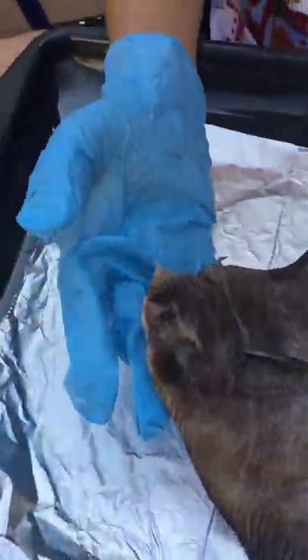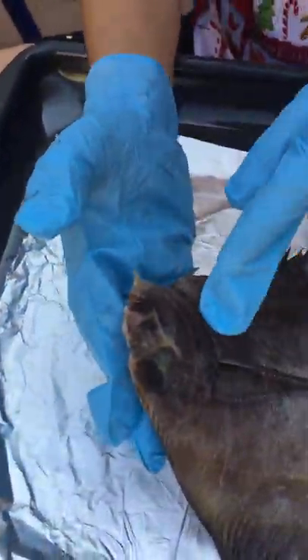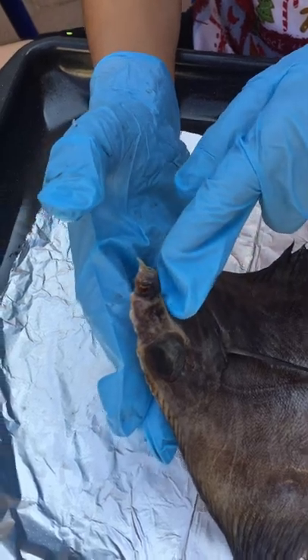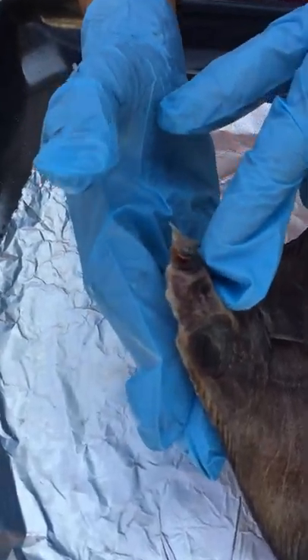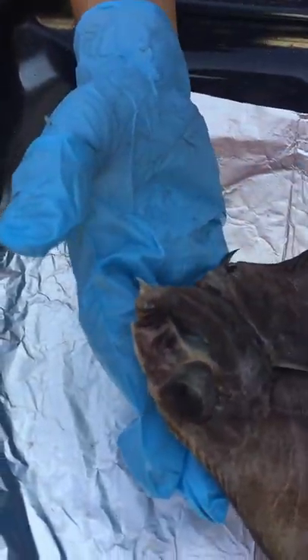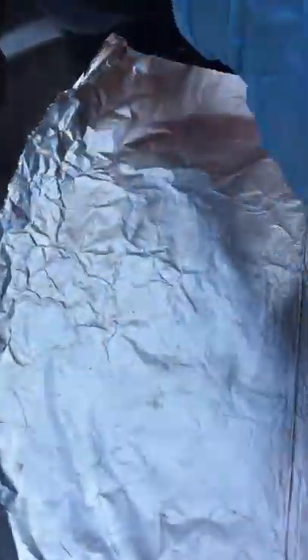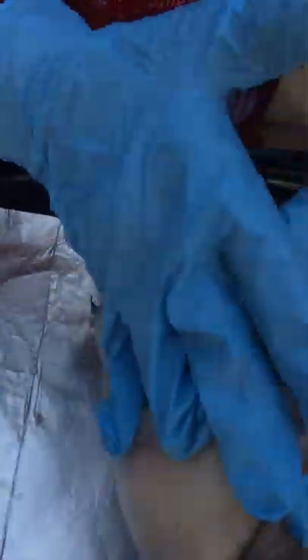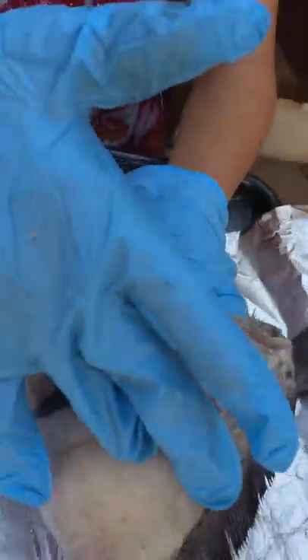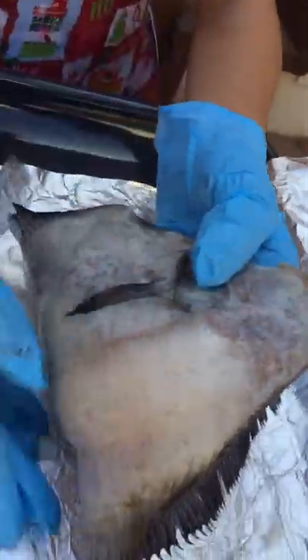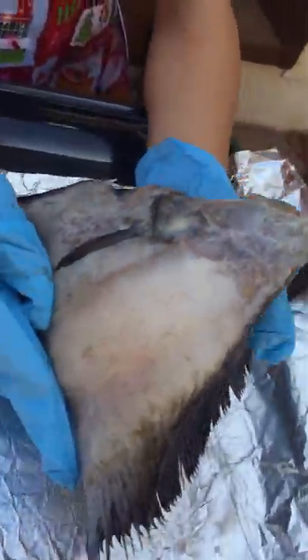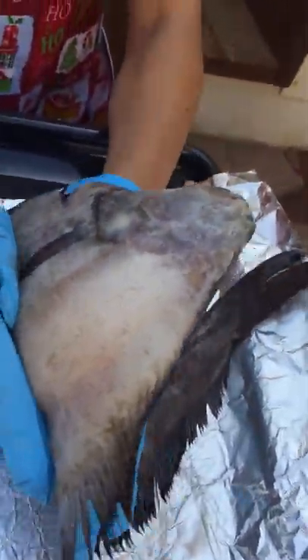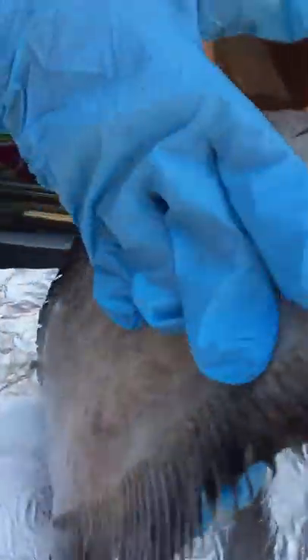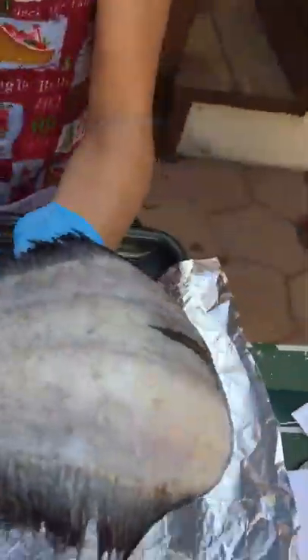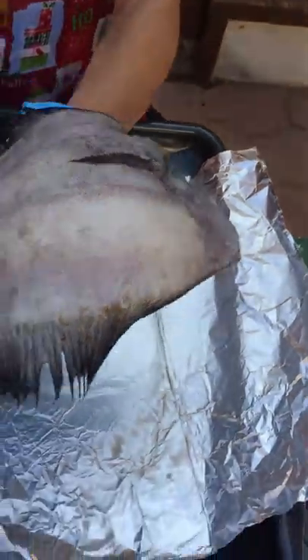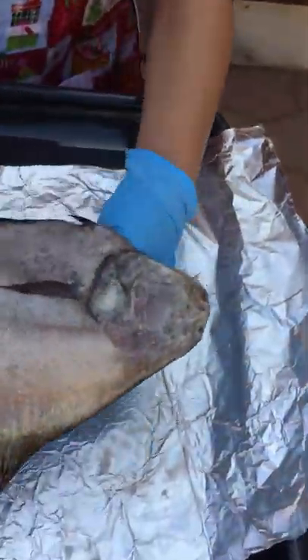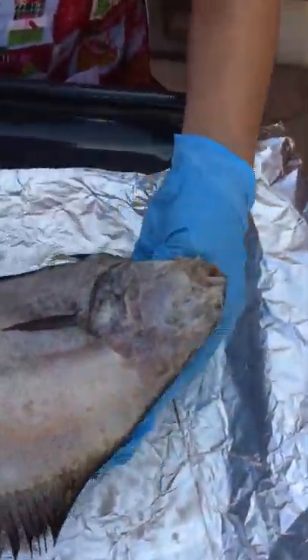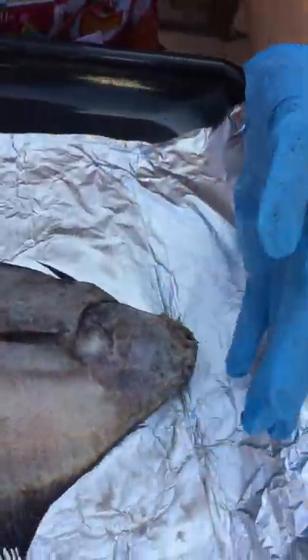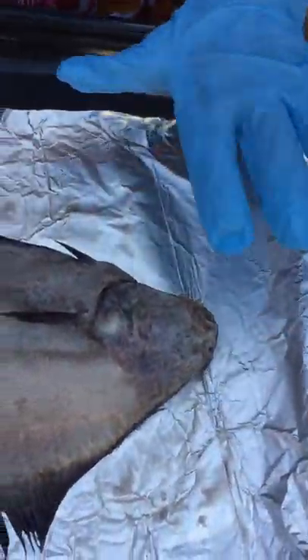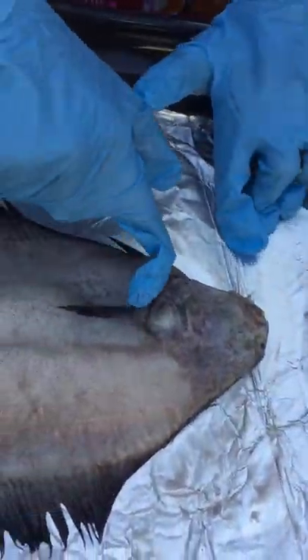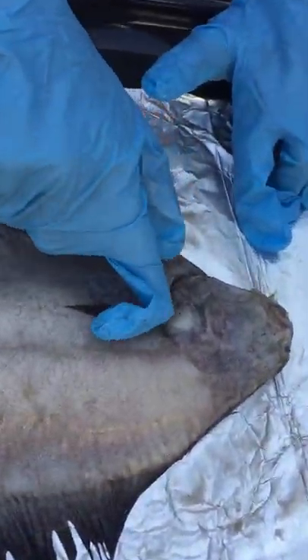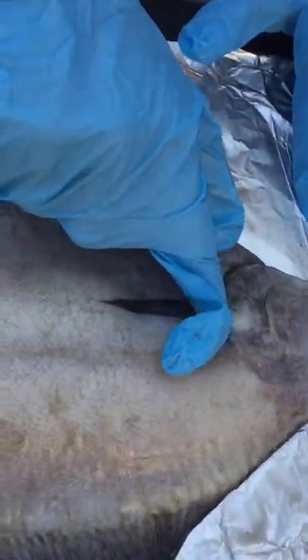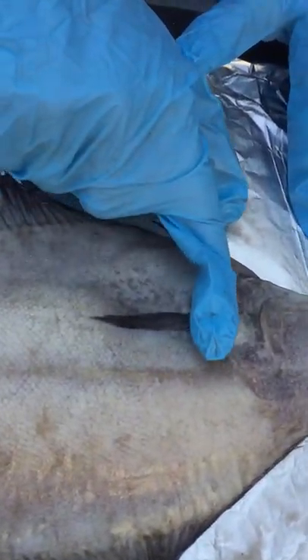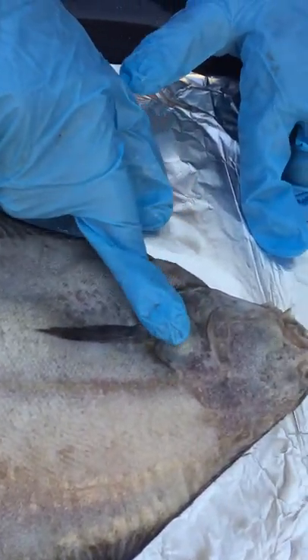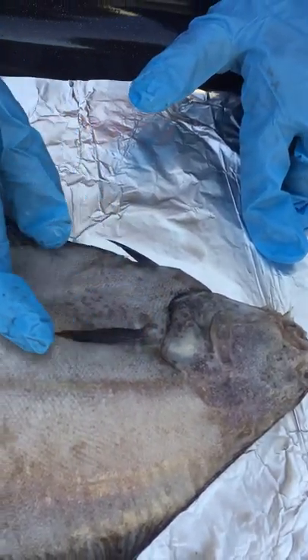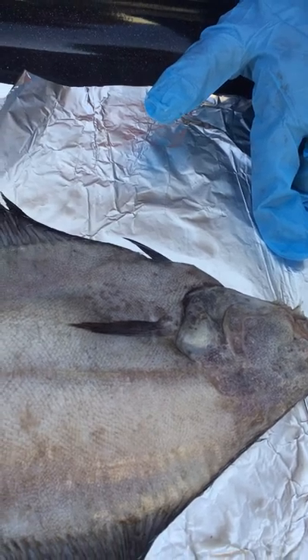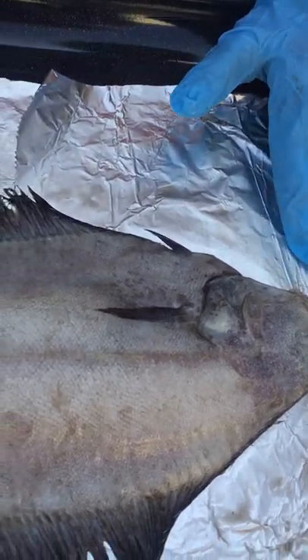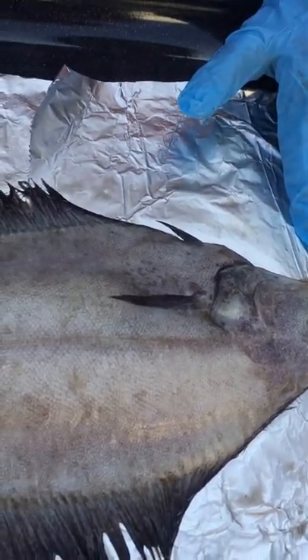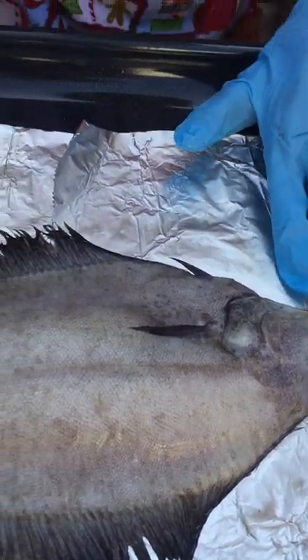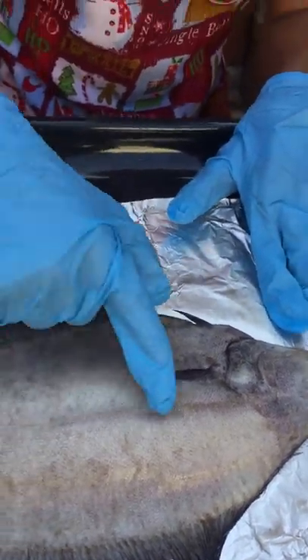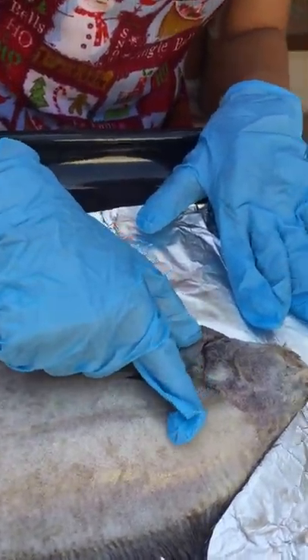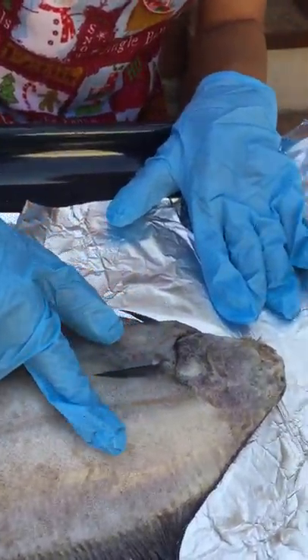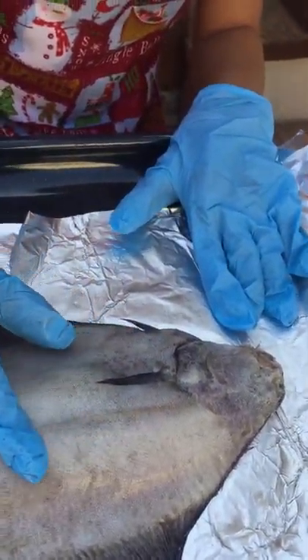This is the jaw, and another part of the gills is here, which is very strangely under the fish, and this is the spine.